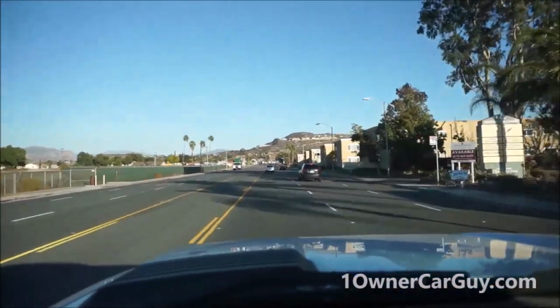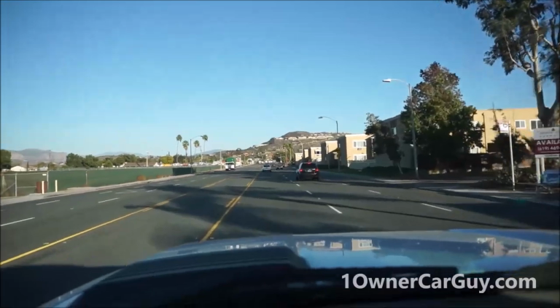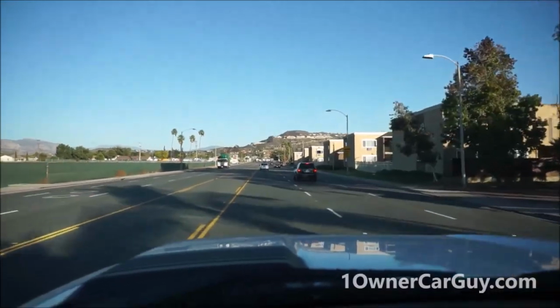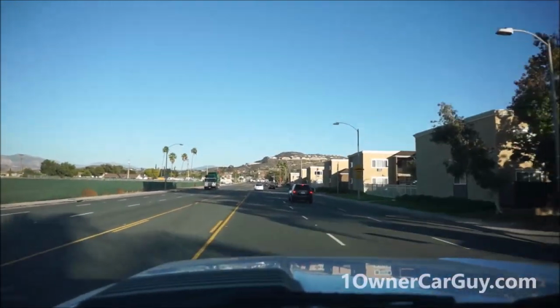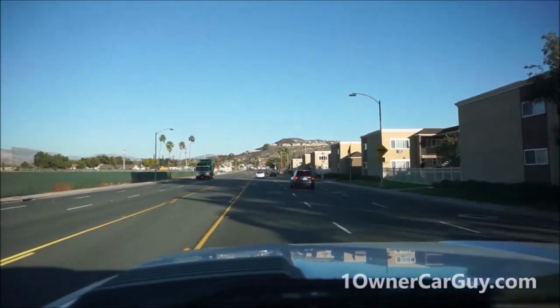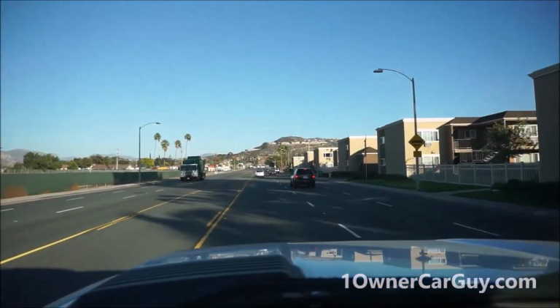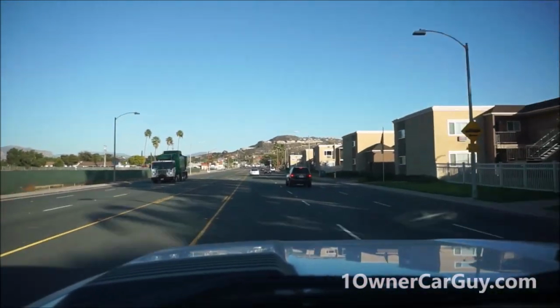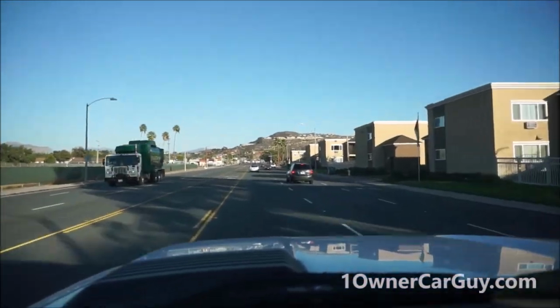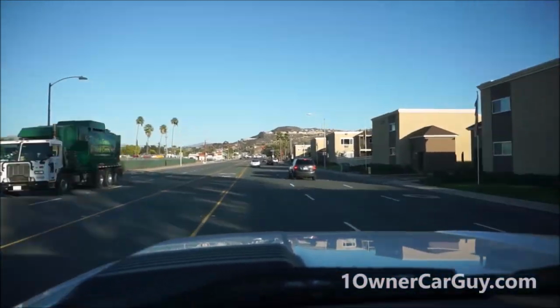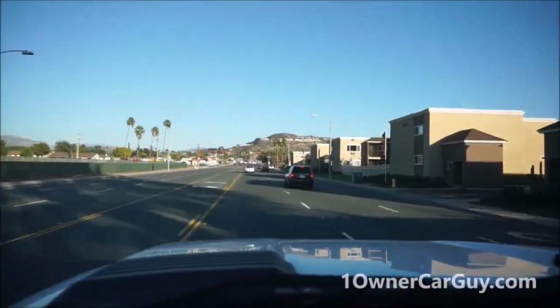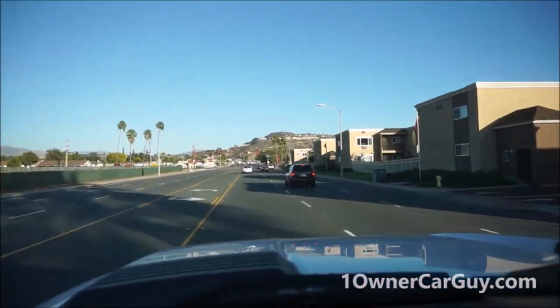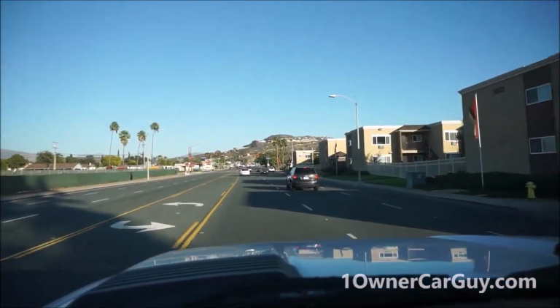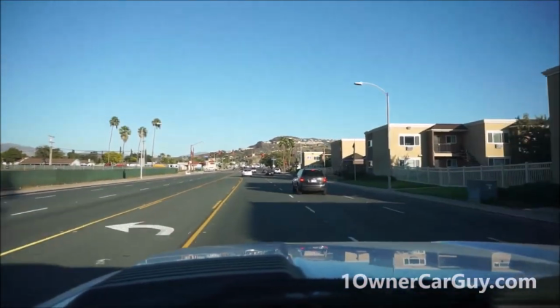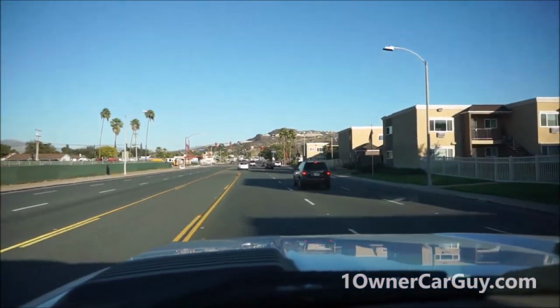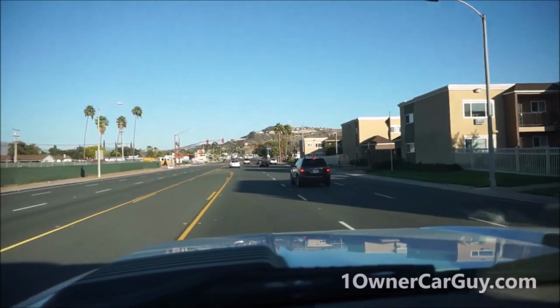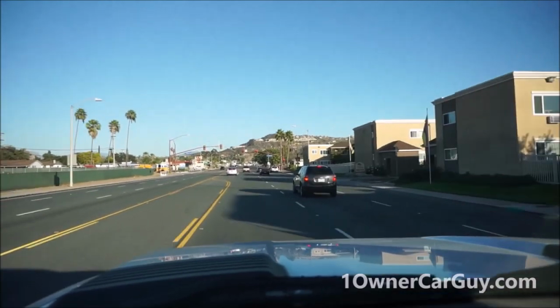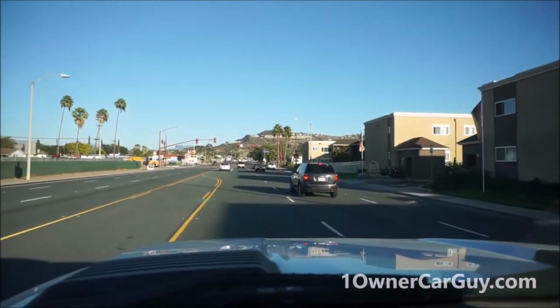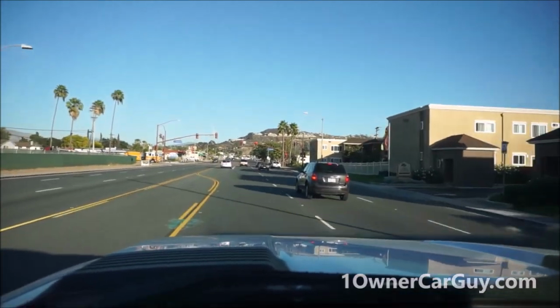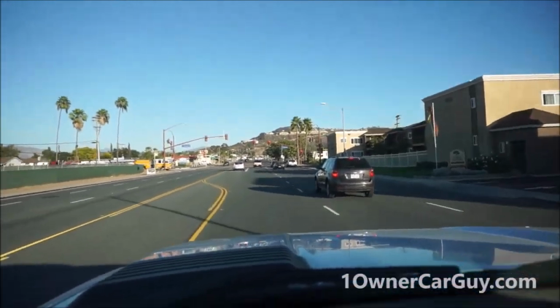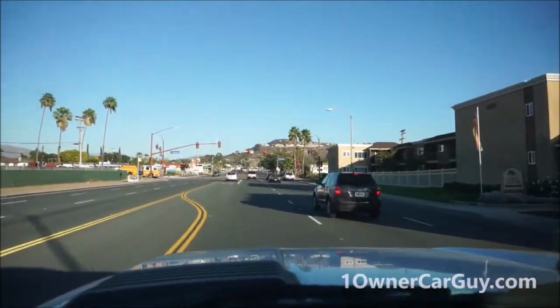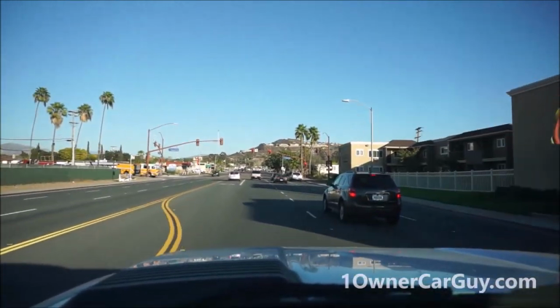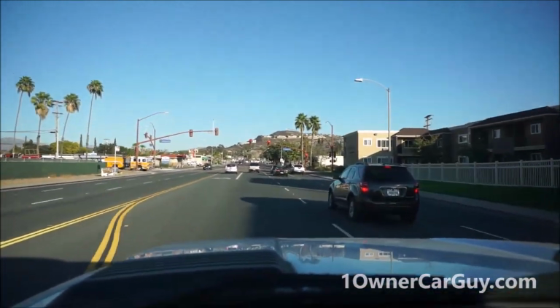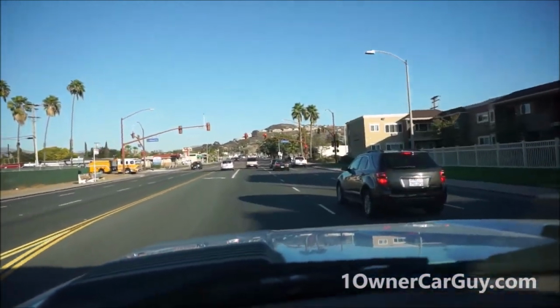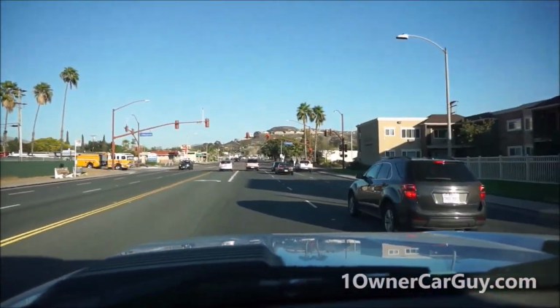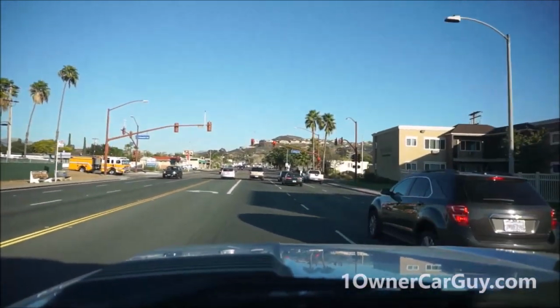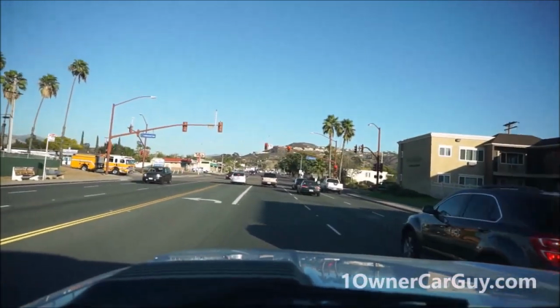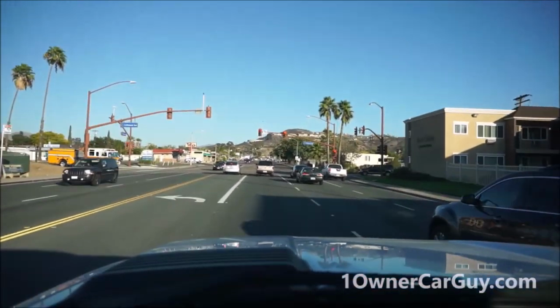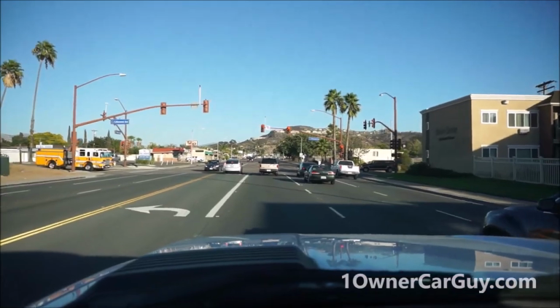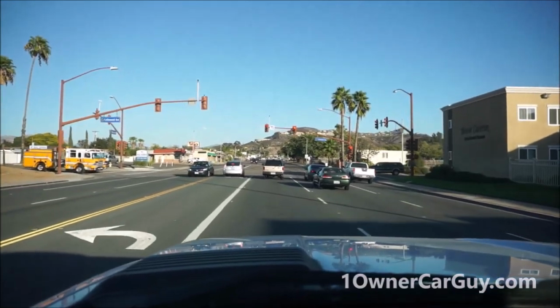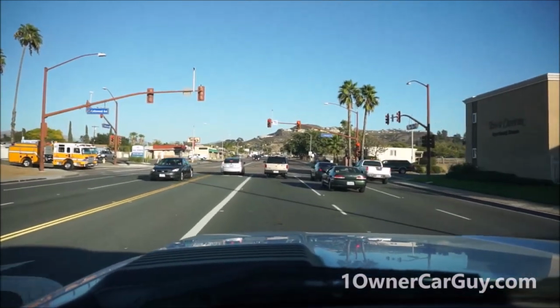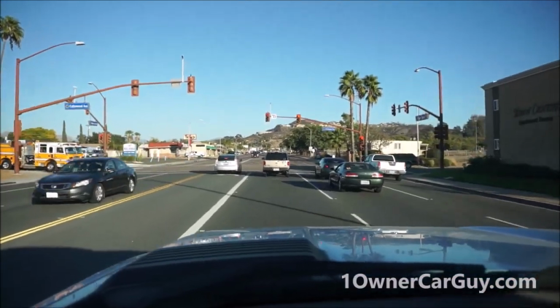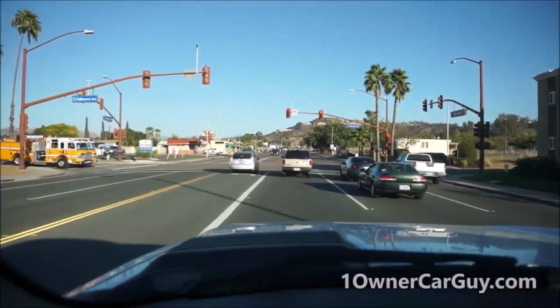Dad enjoyed driving it. We've got an F450 4x4 coming up and about six more. So he's needing to move a couple things and we're just going to list them all.